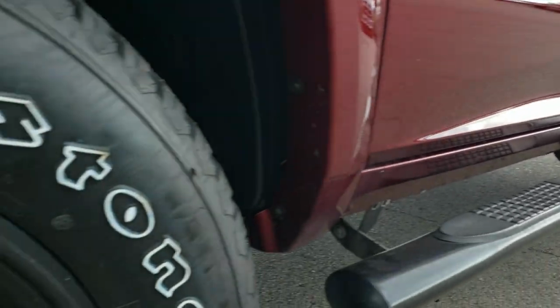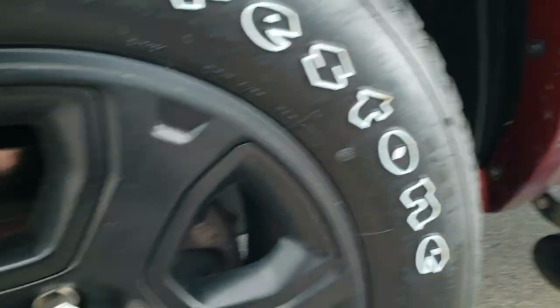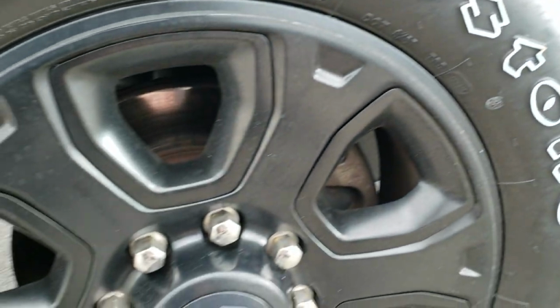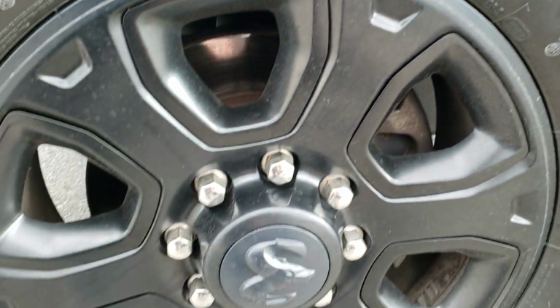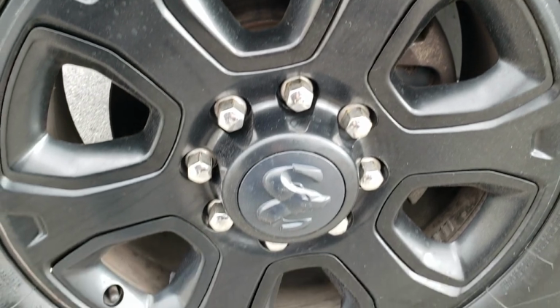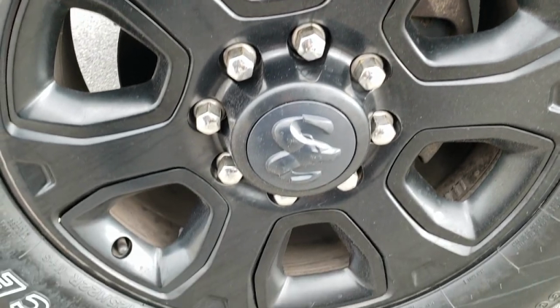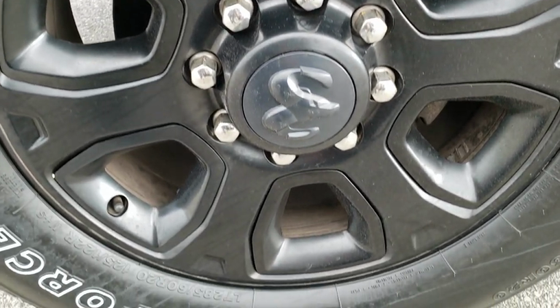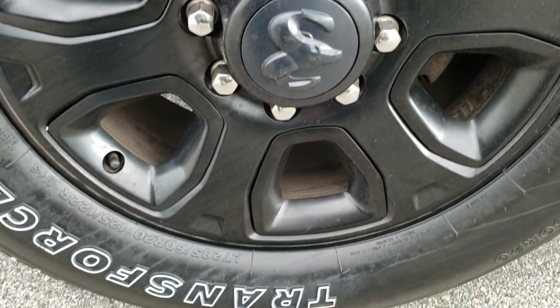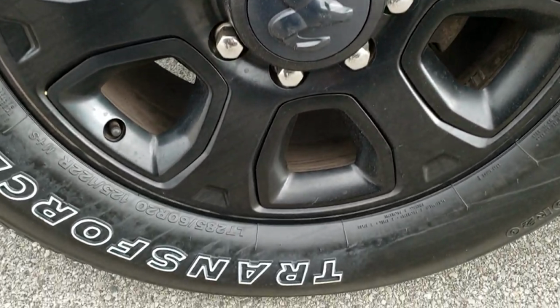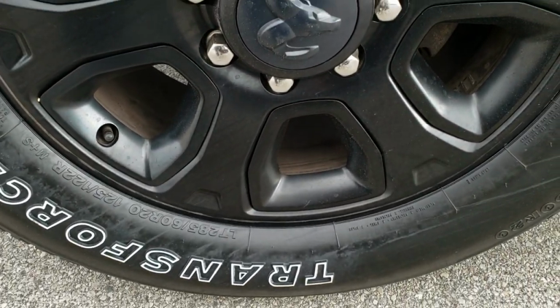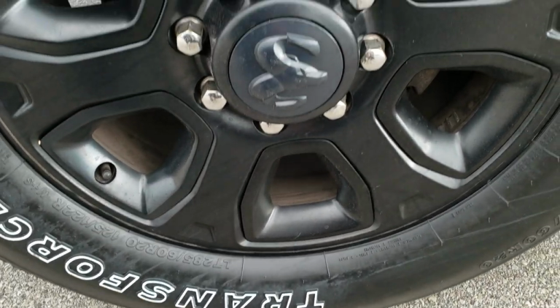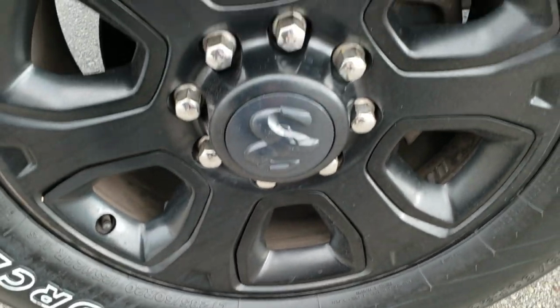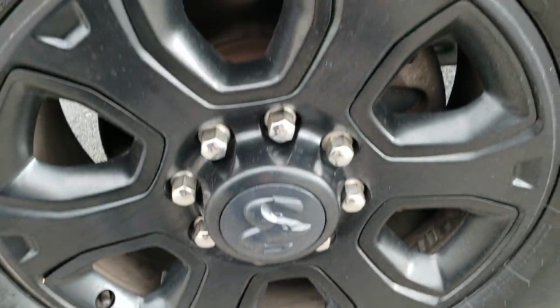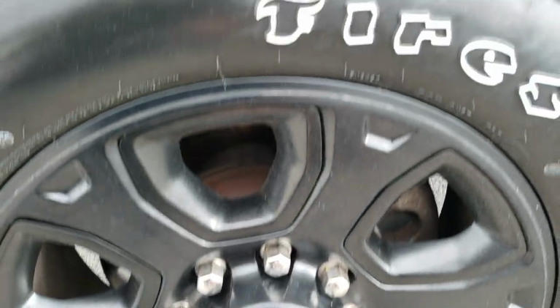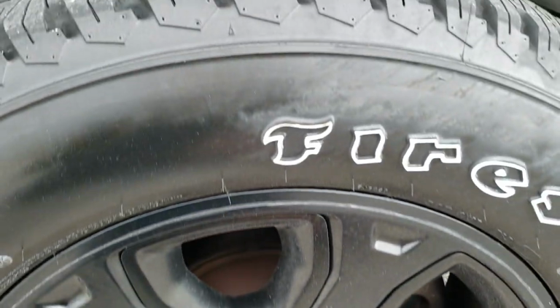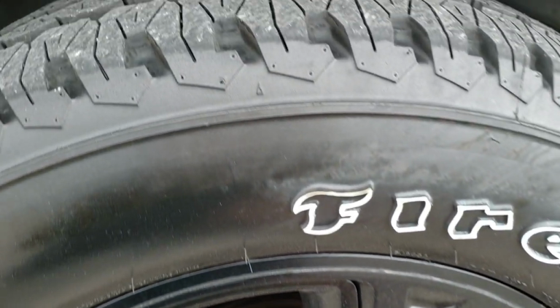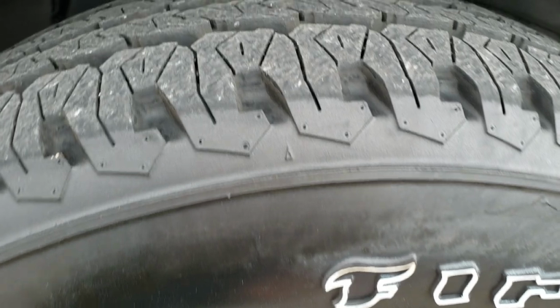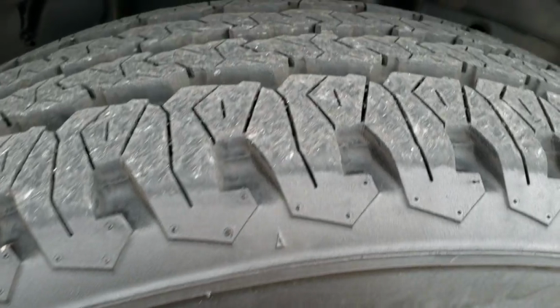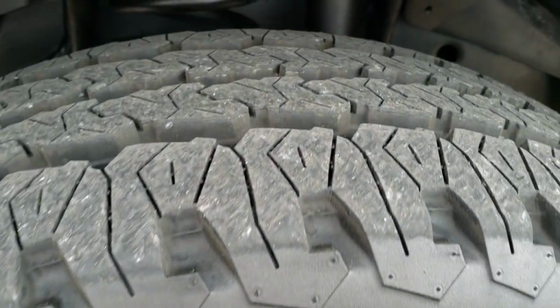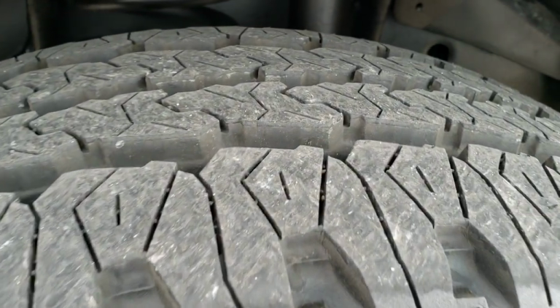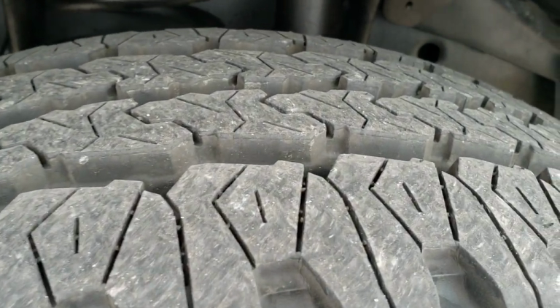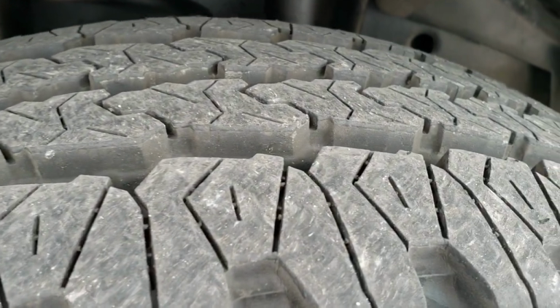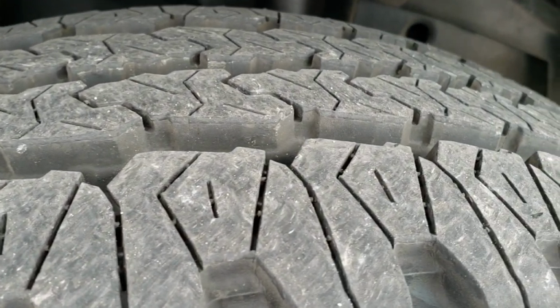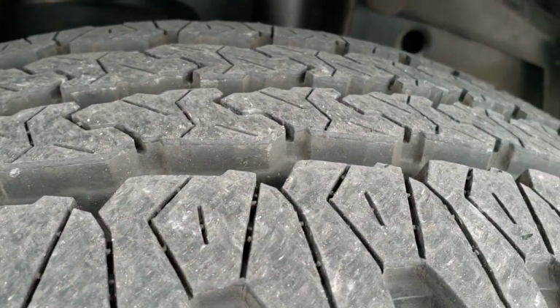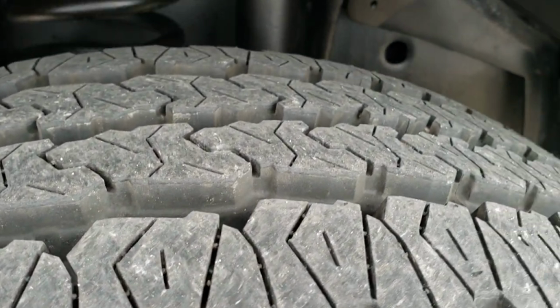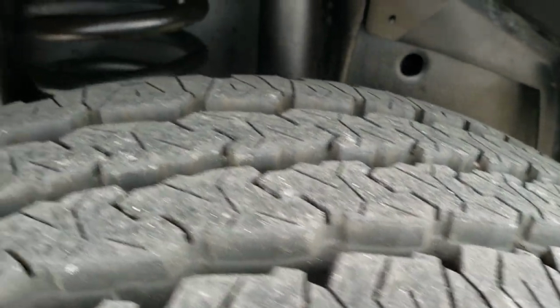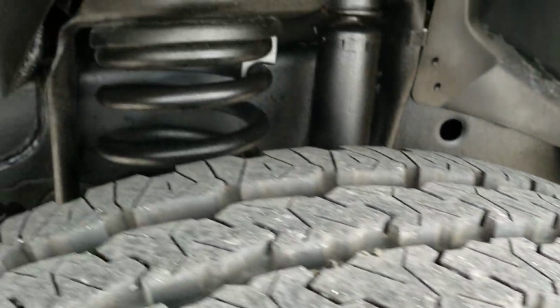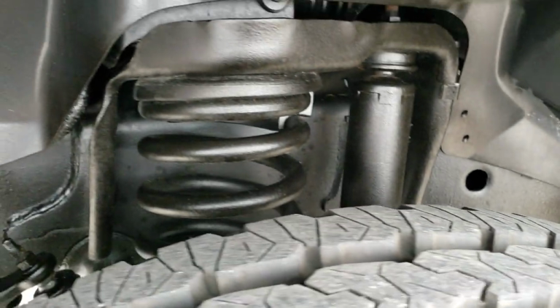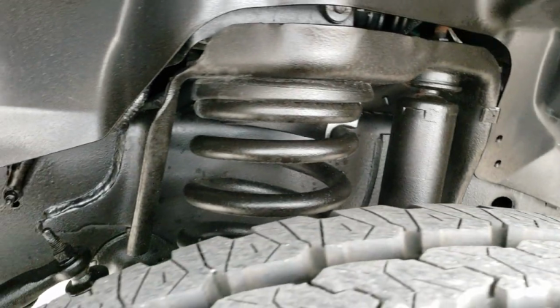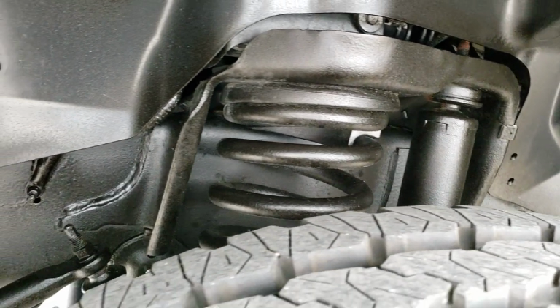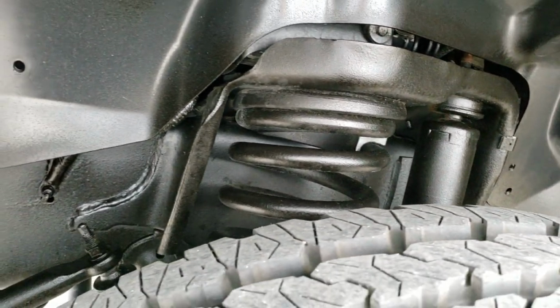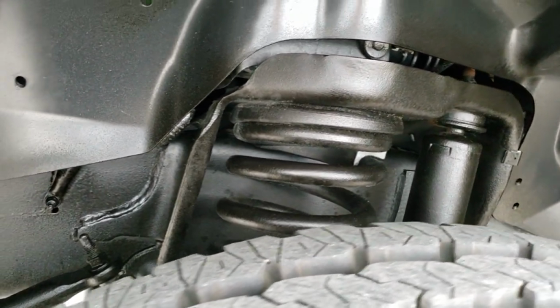Comes with 20 inch painted alloy rims and brand new Firestone Transforce LT 285/60R20 tires with all the tread left. We put those tires on during our safety inspection.